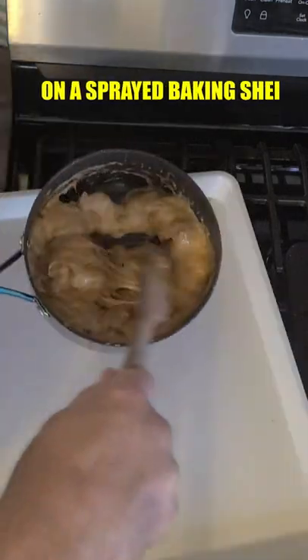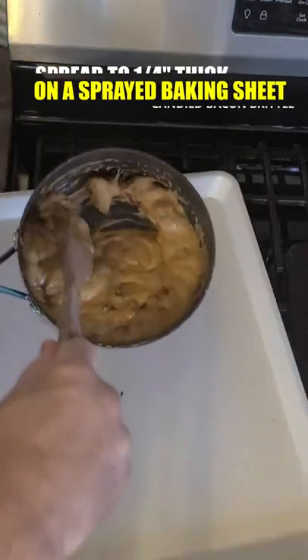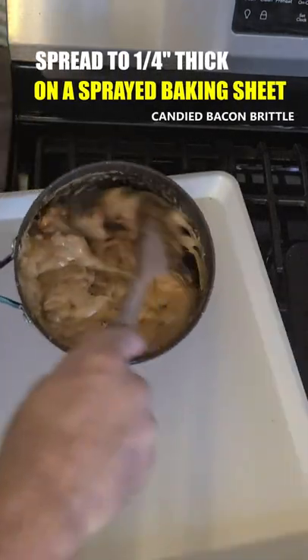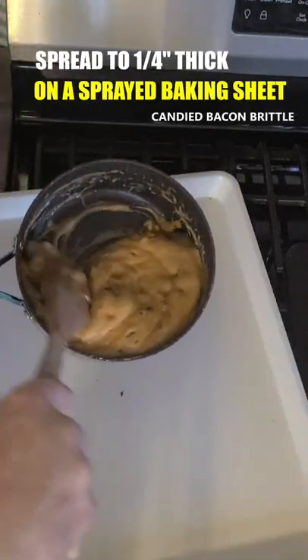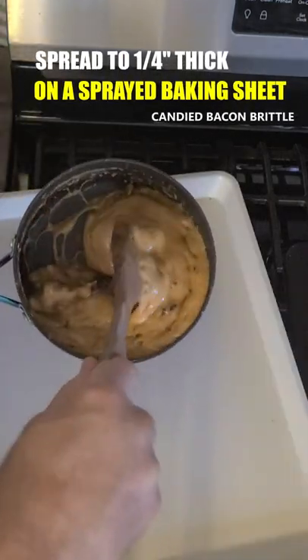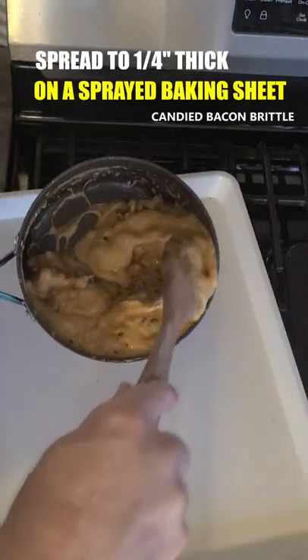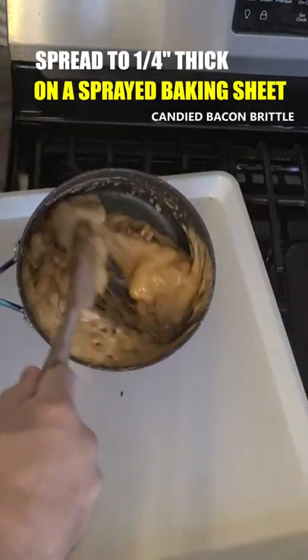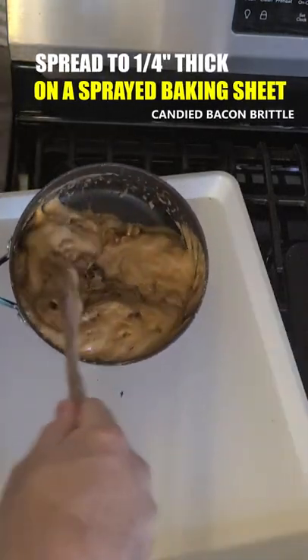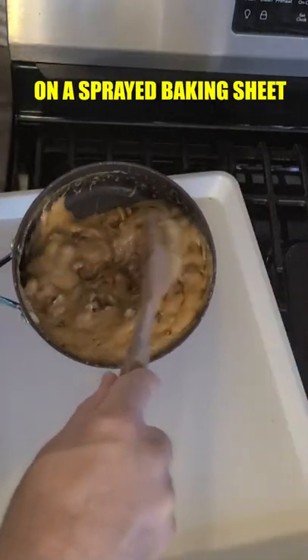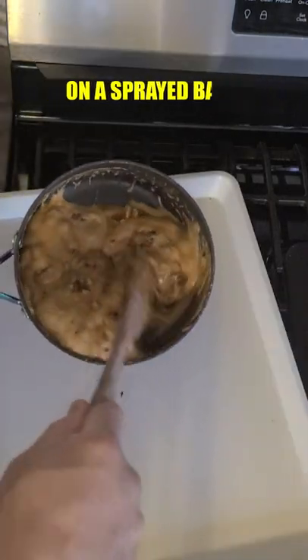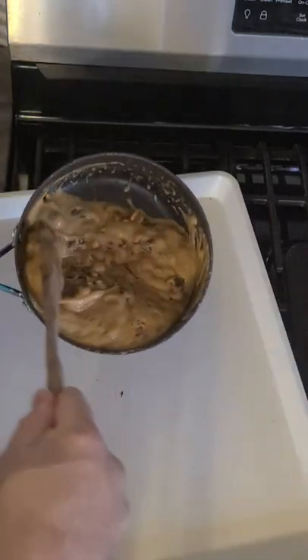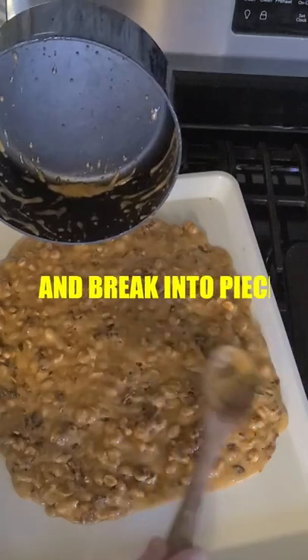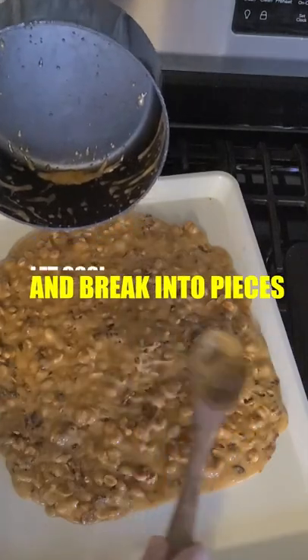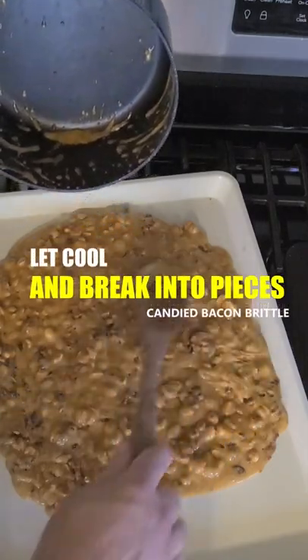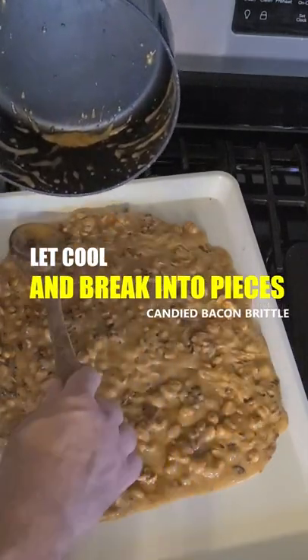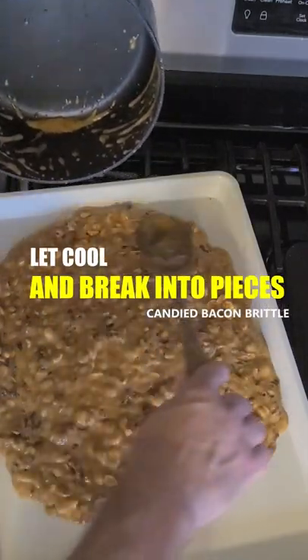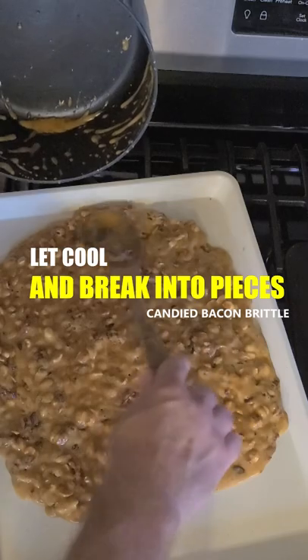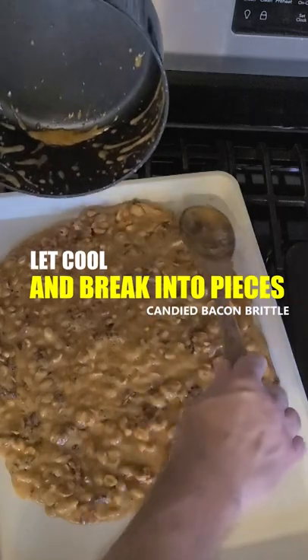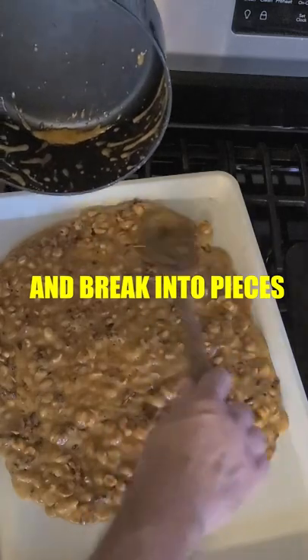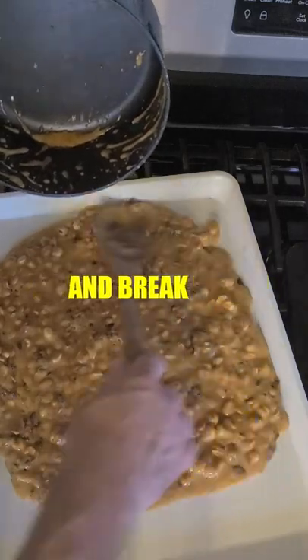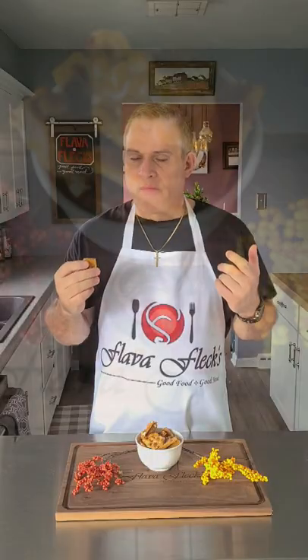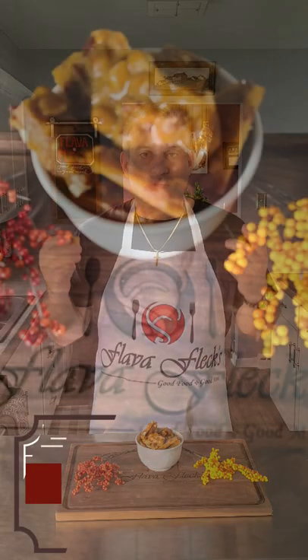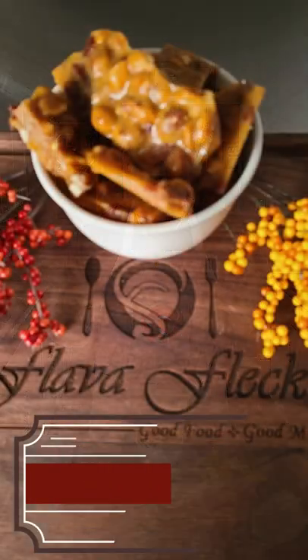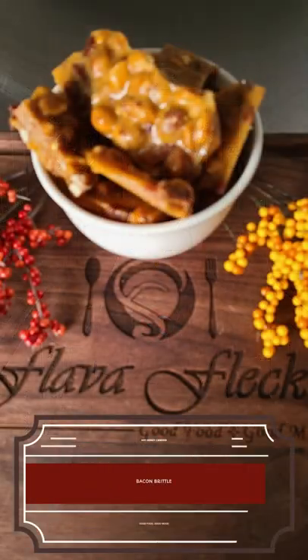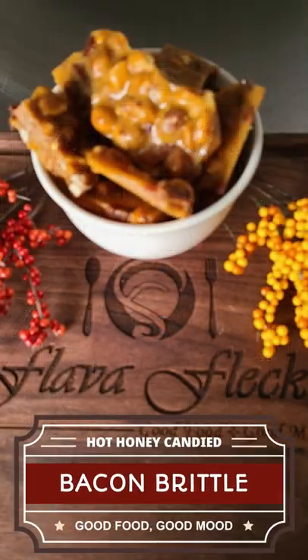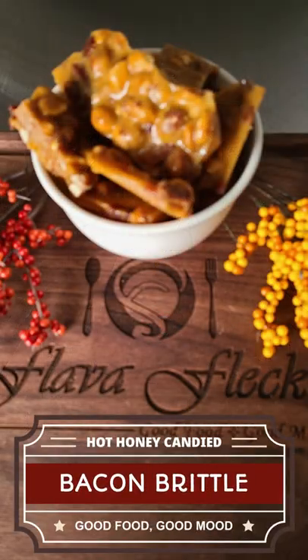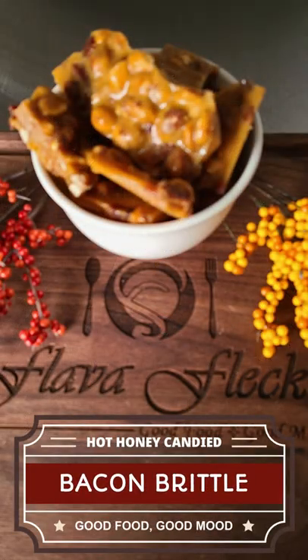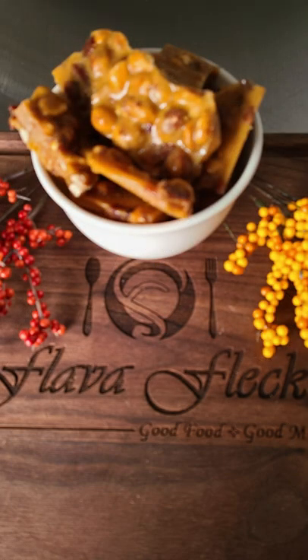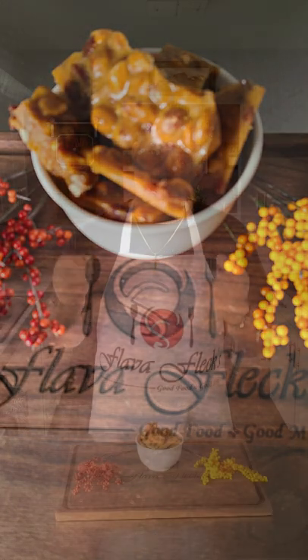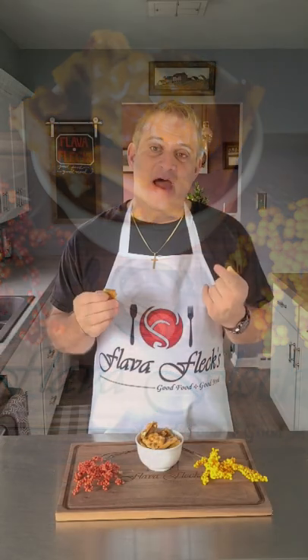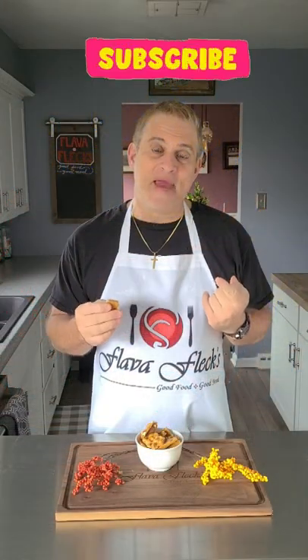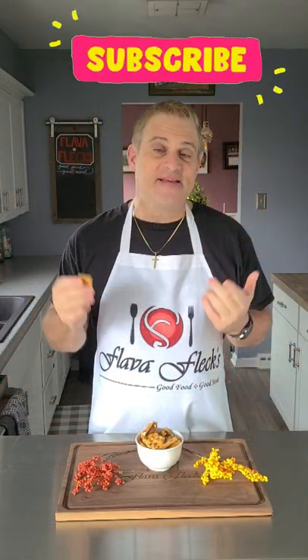Get it out on a sprayed baking sheet. Wow, salty, sweet, and delicious. You've got to make this.